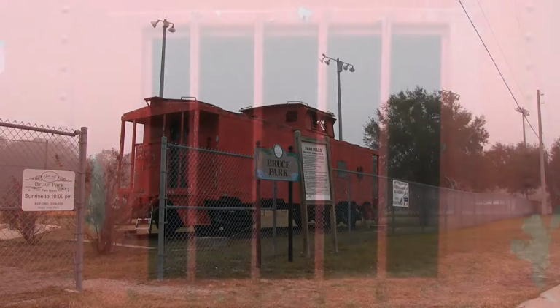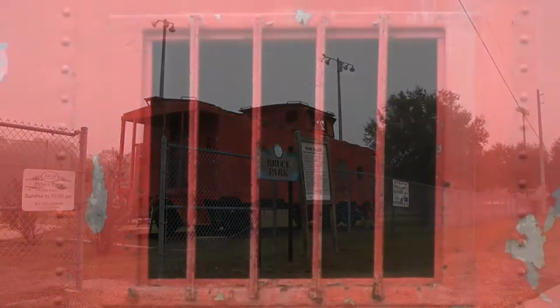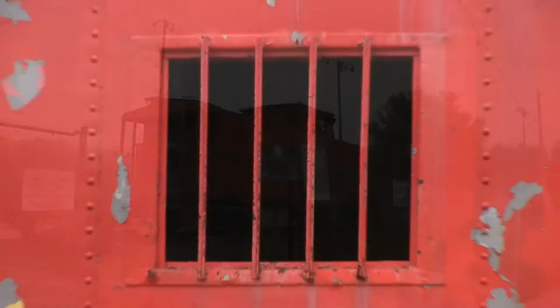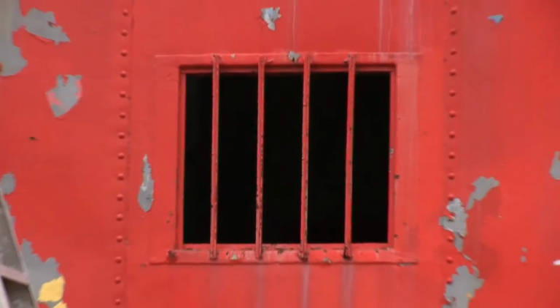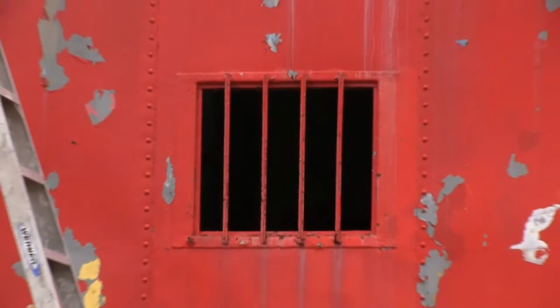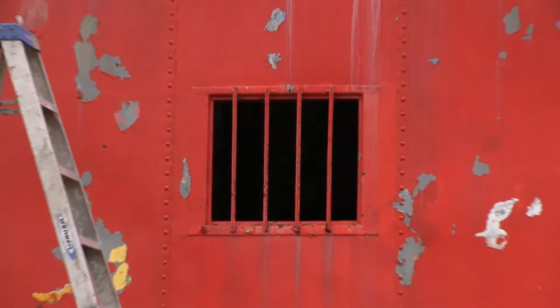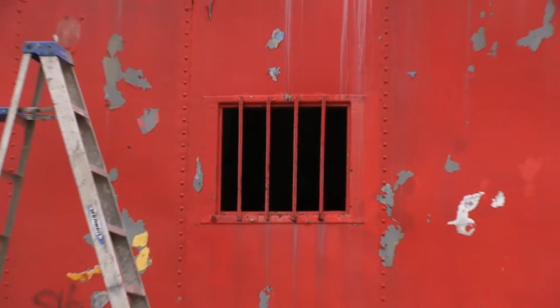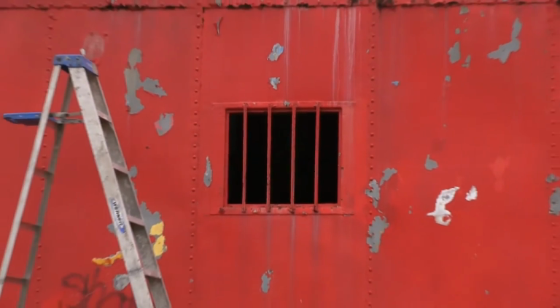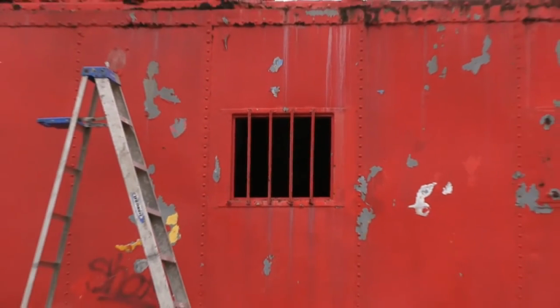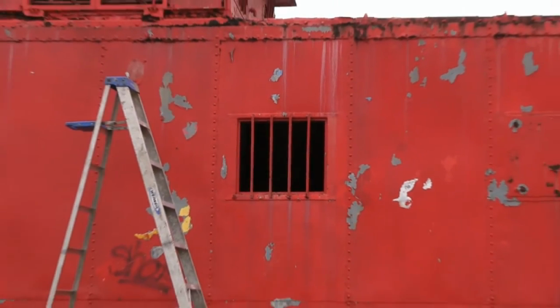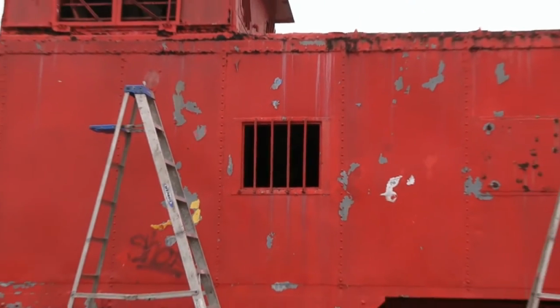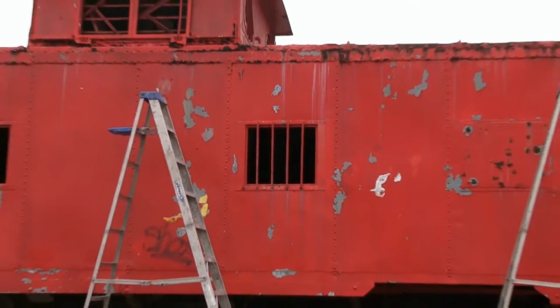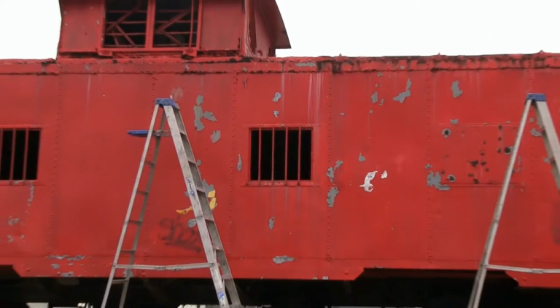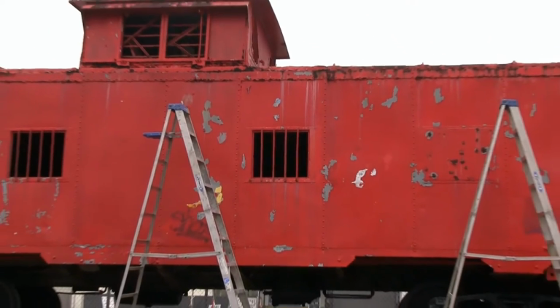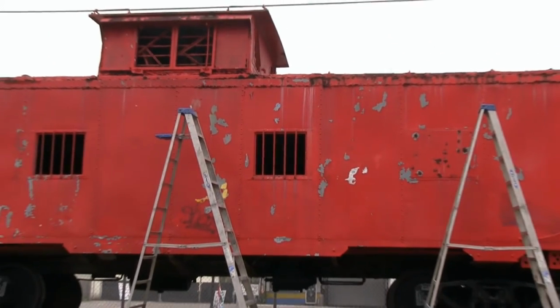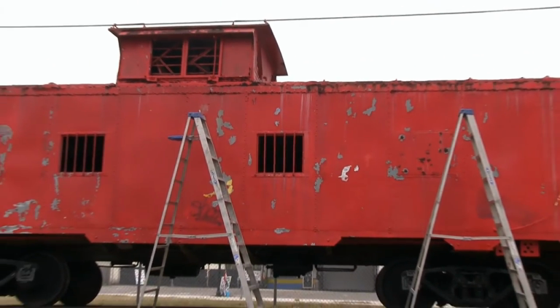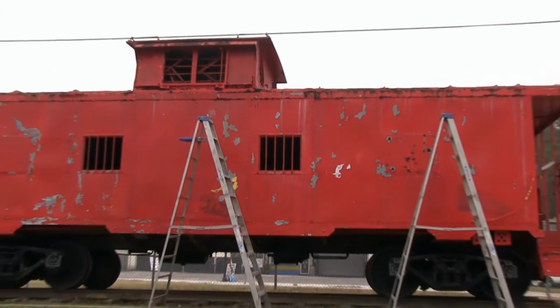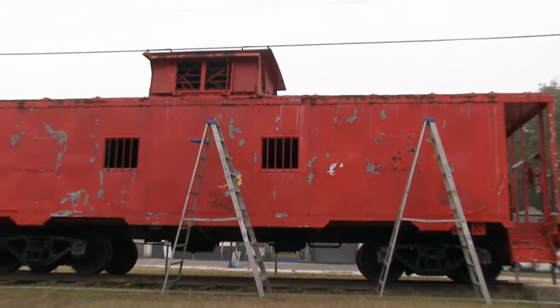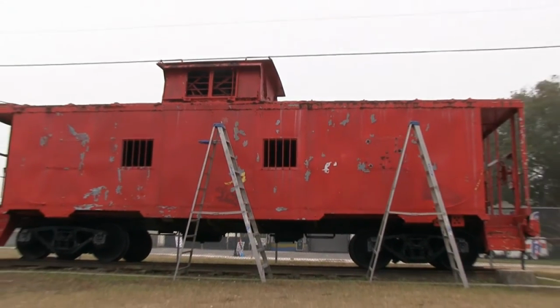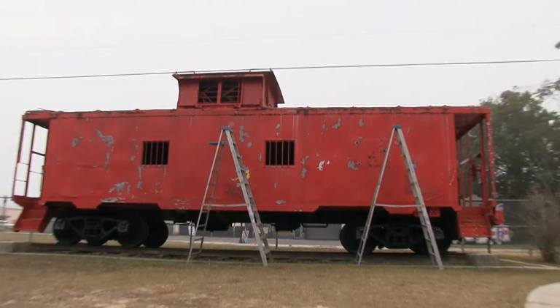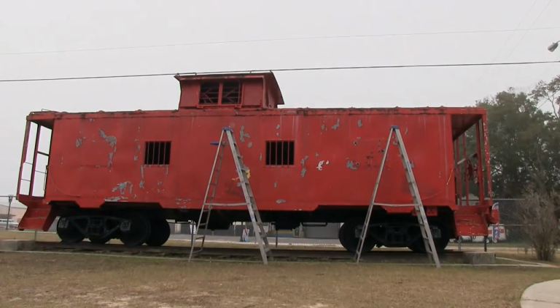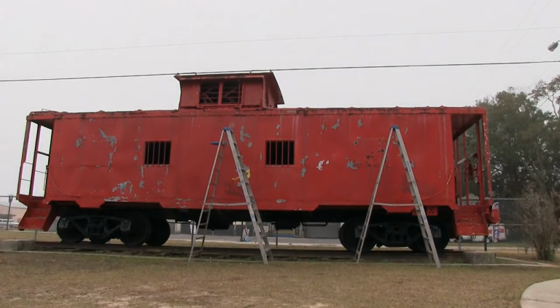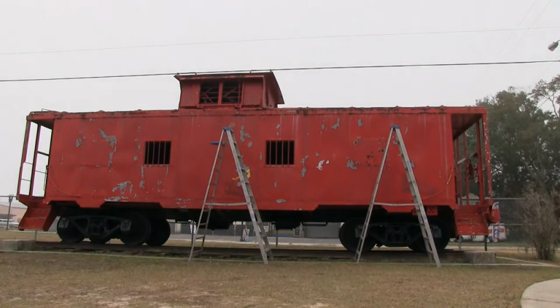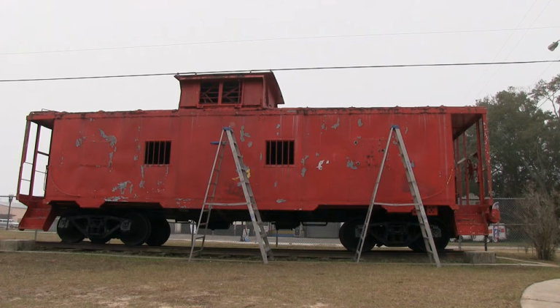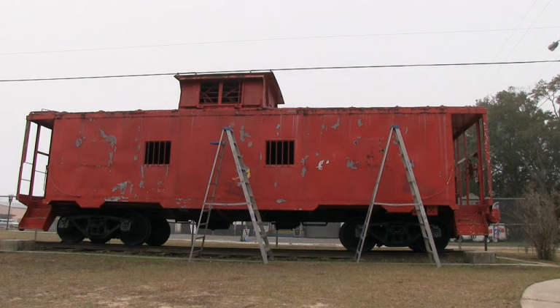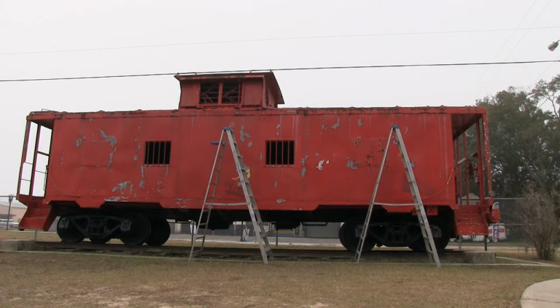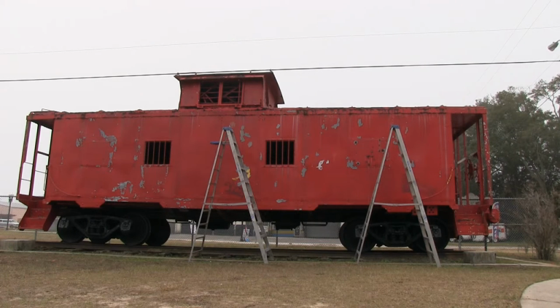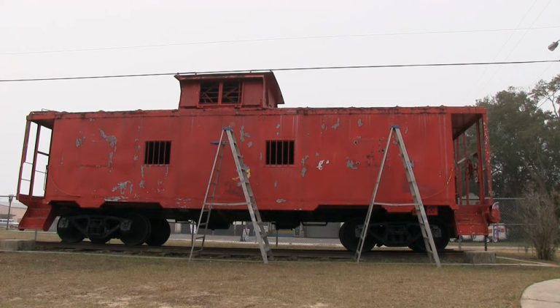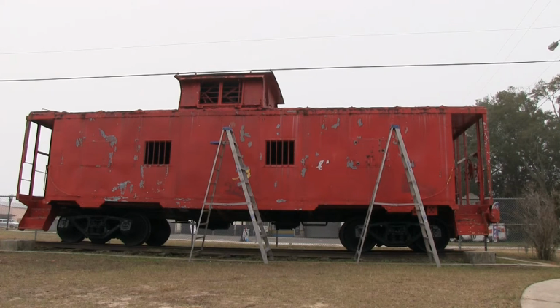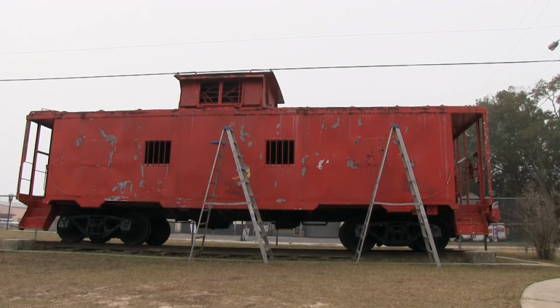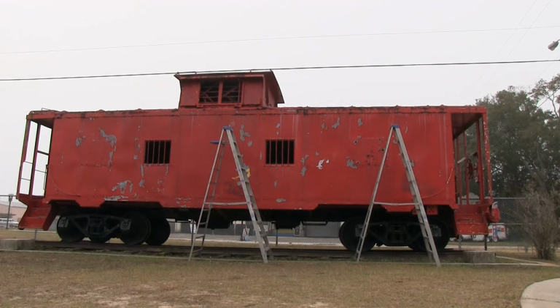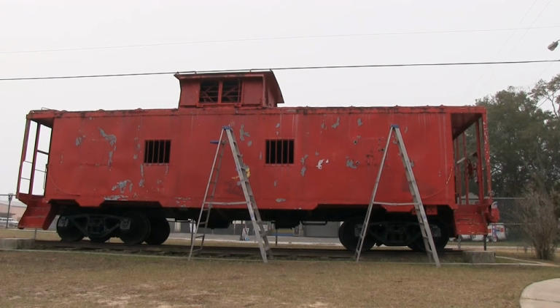Thanks to a group of volunteers led by Jax Parks, the Arlington Rotary Club, and CSX, this park was going to get a brand new look. I caught up with them on a foggy Saturday to find out more about this project from the service director of the Arlington Rotary Club, David Hacker.